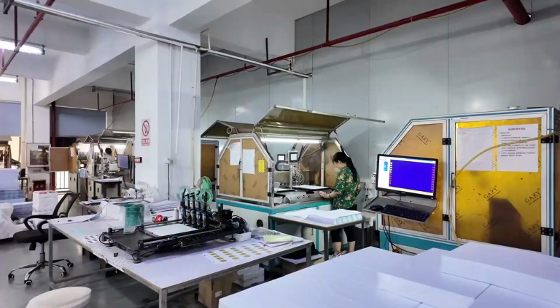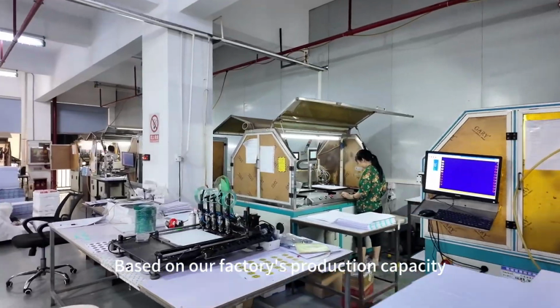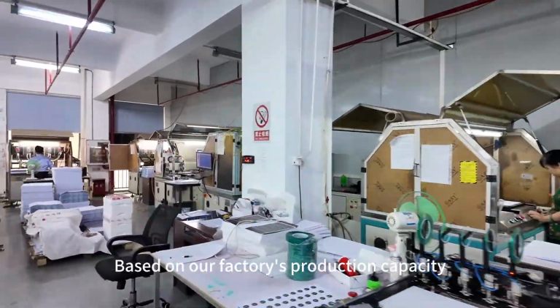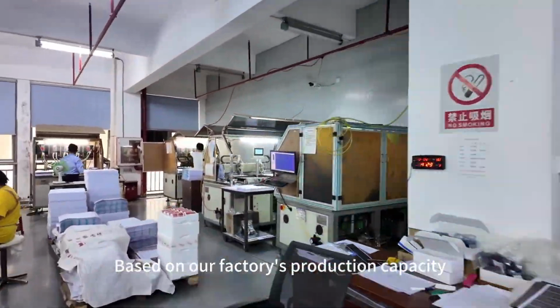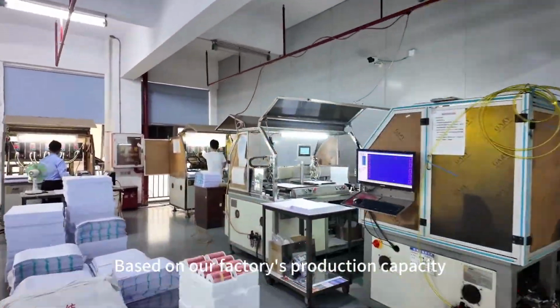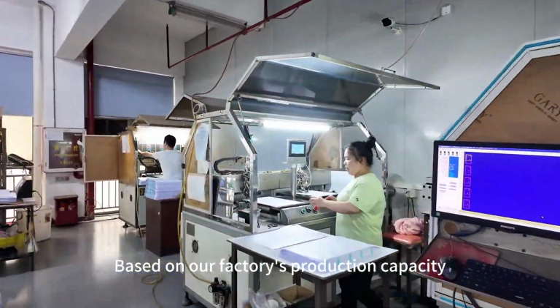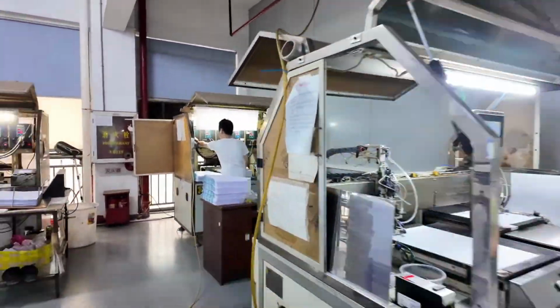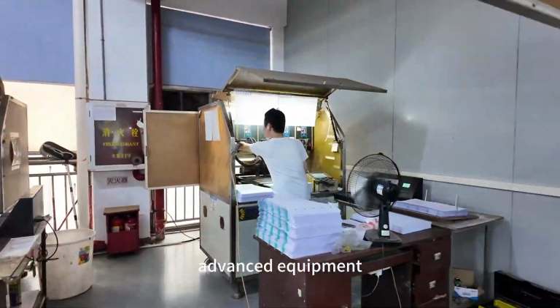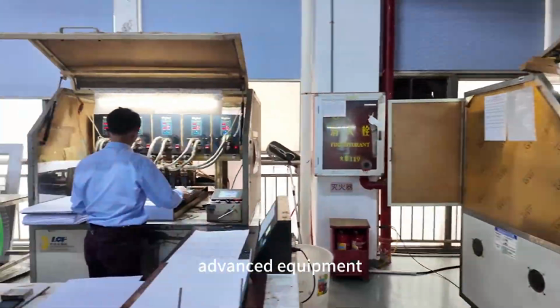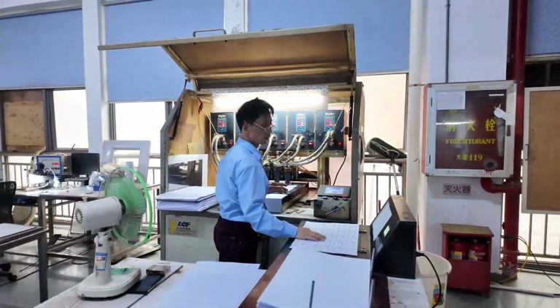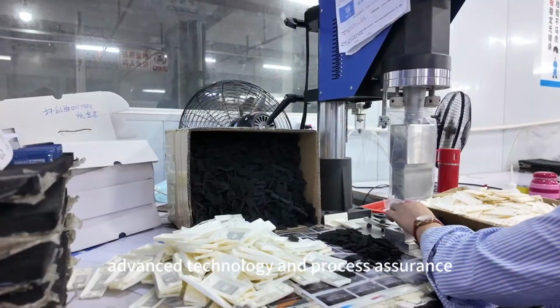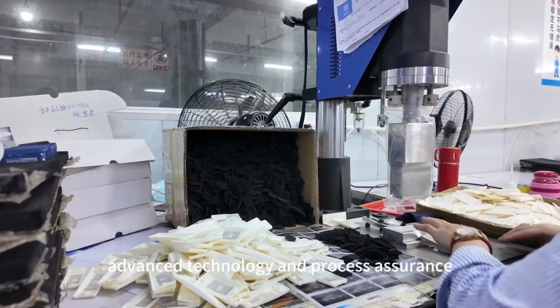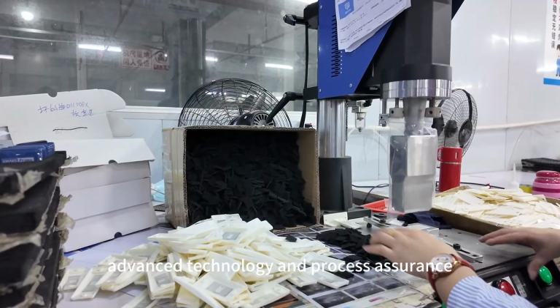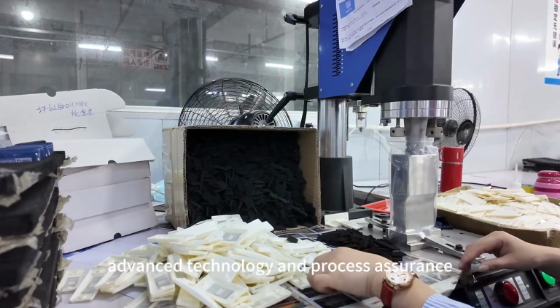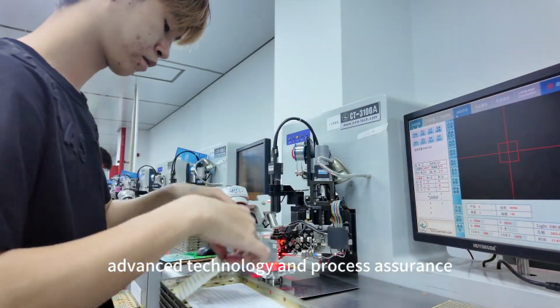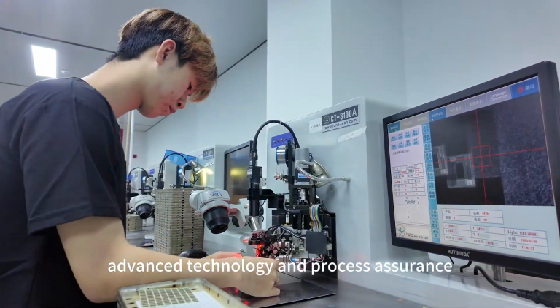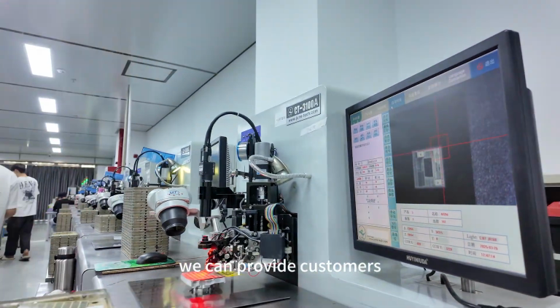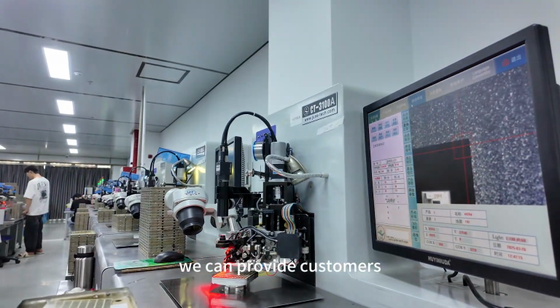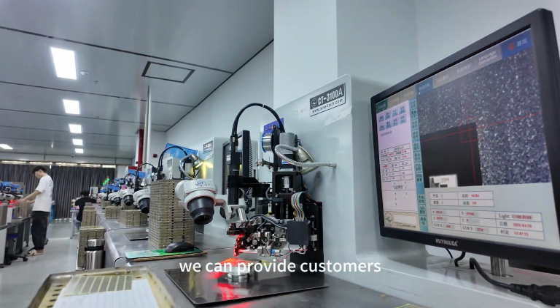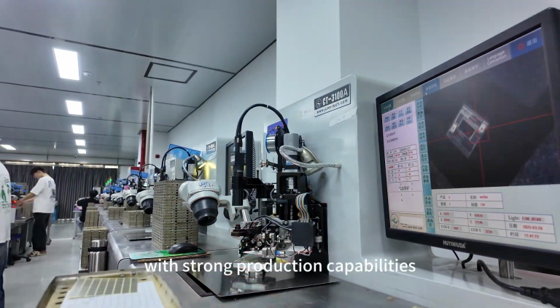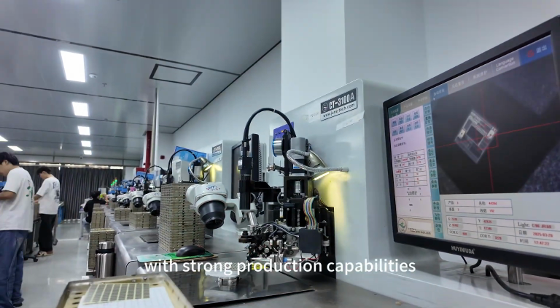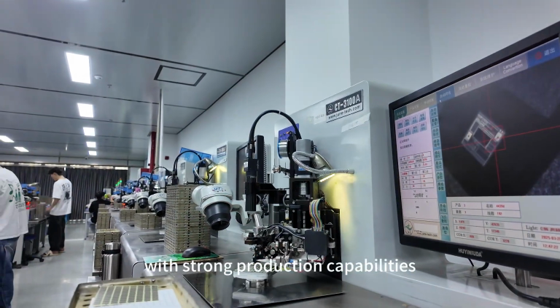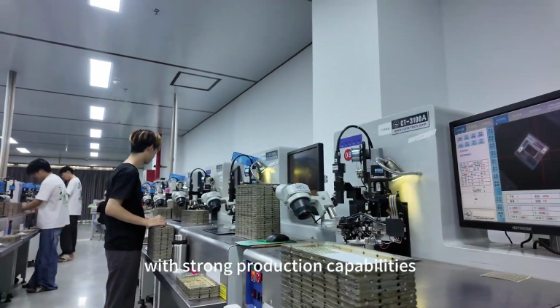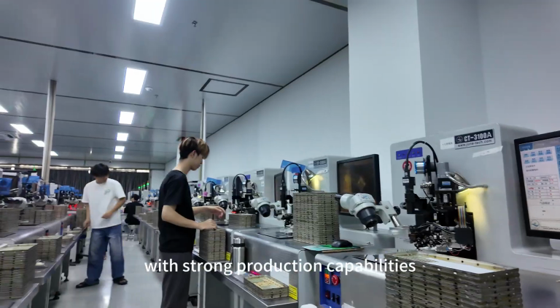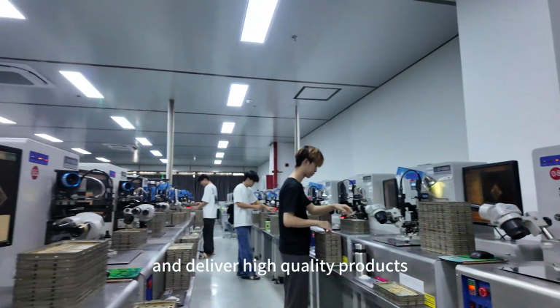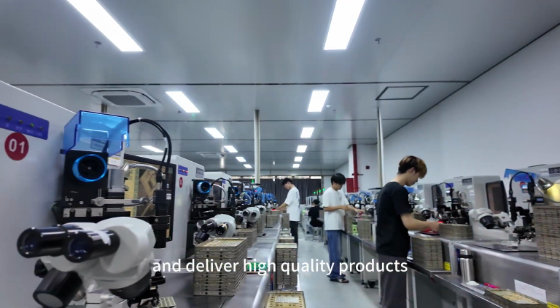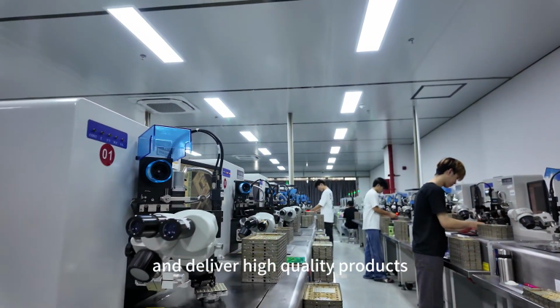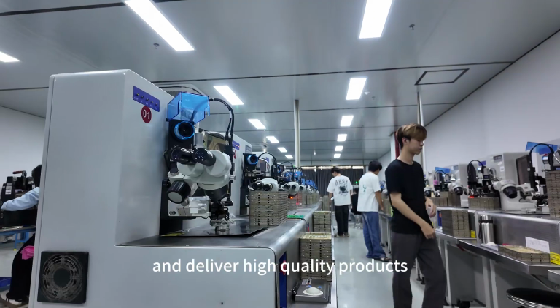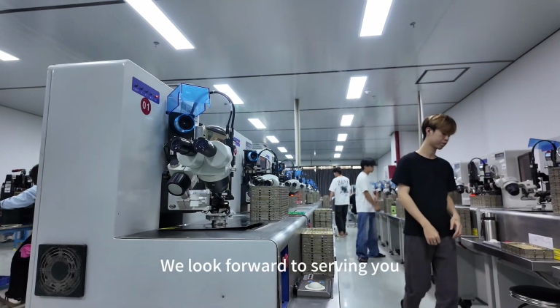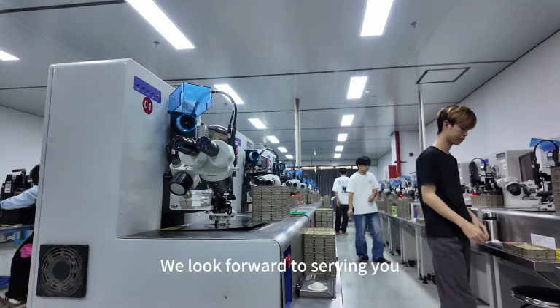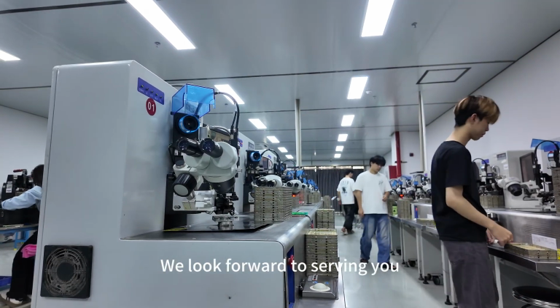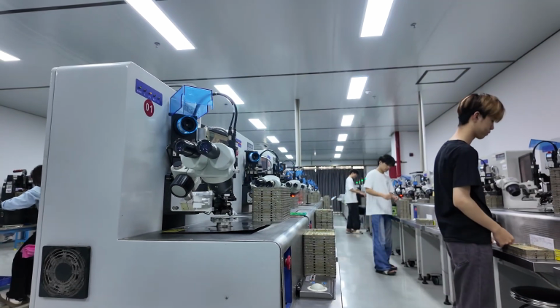Based on our factory's production capacity, advanced equipment, advanced technology and process assurance, we can provide customers with strong production capabilities and deliver high-quality products. We look forward to serving you.